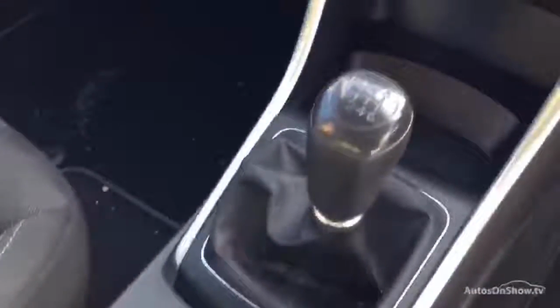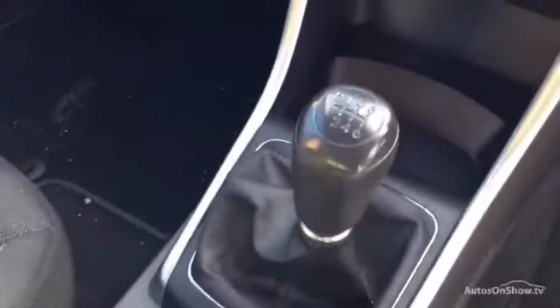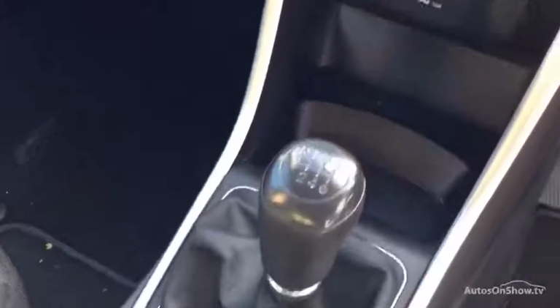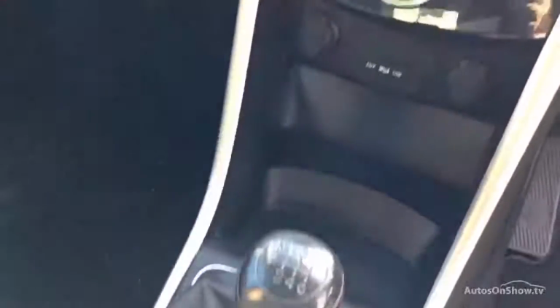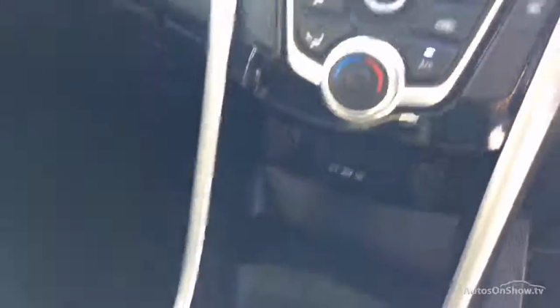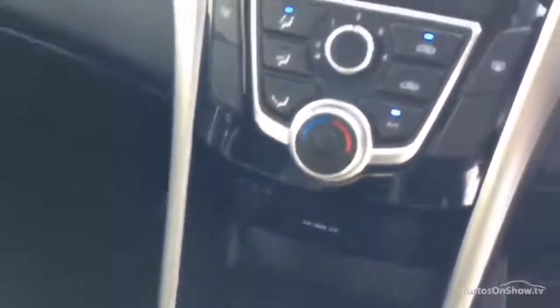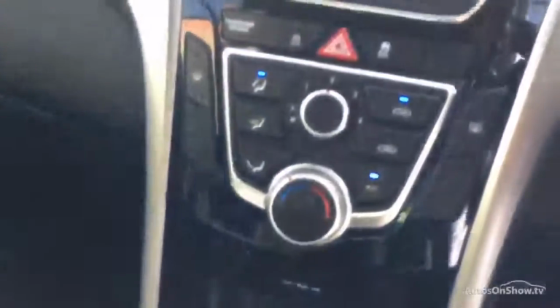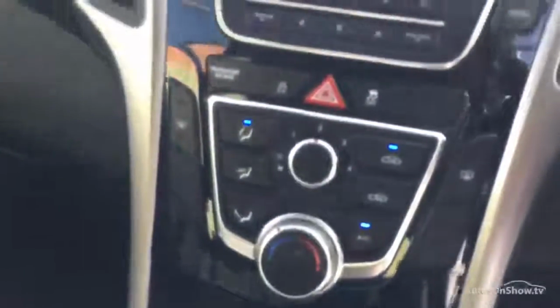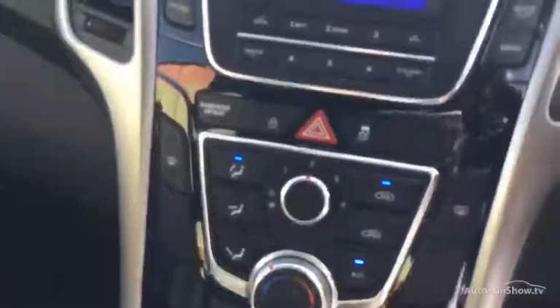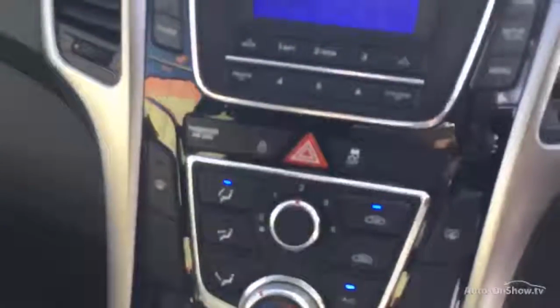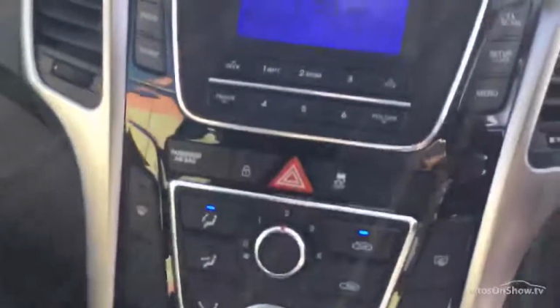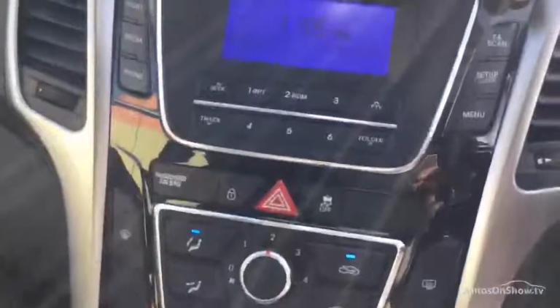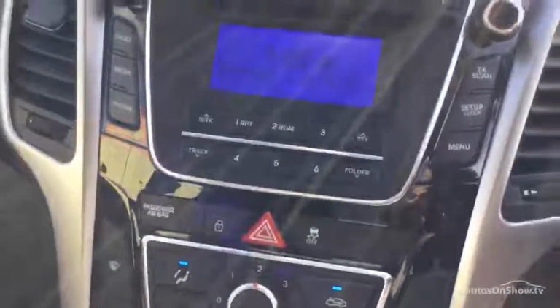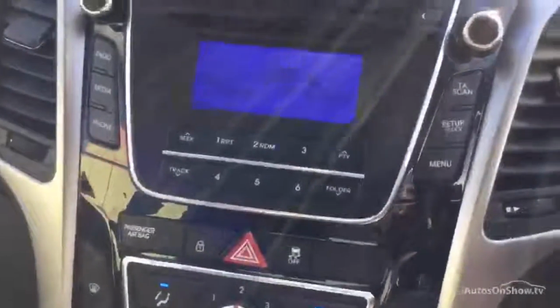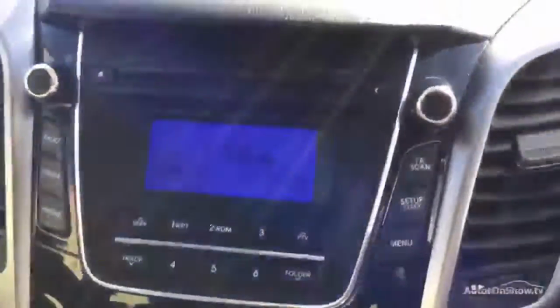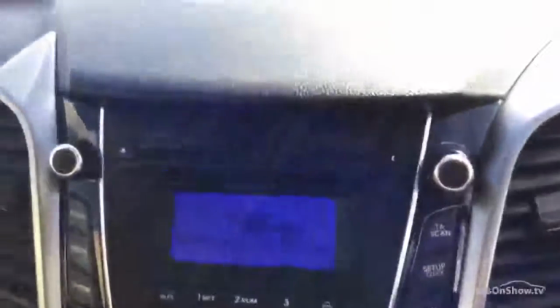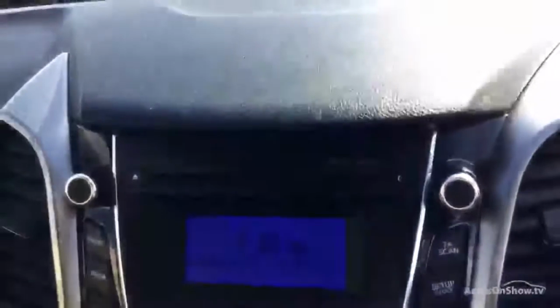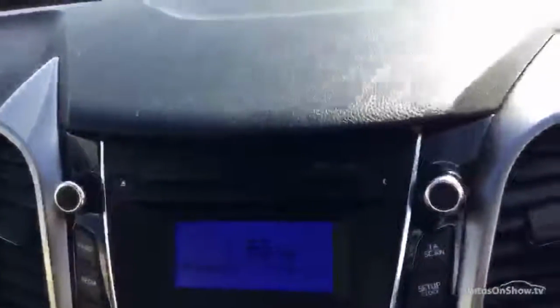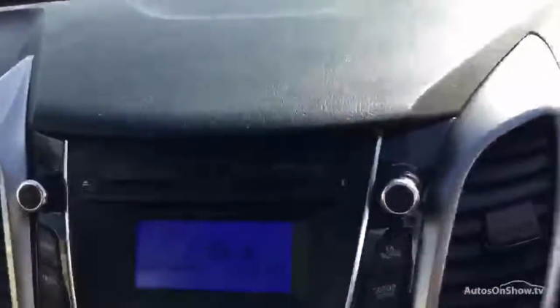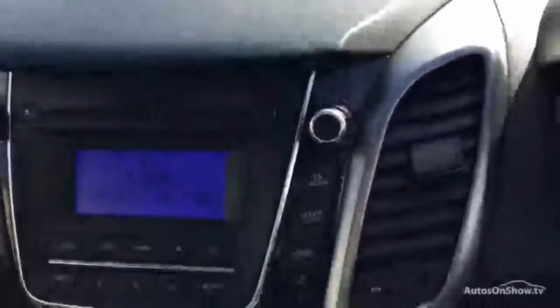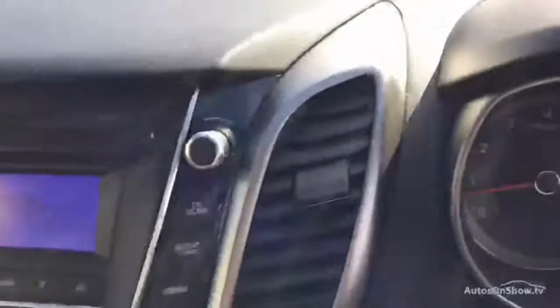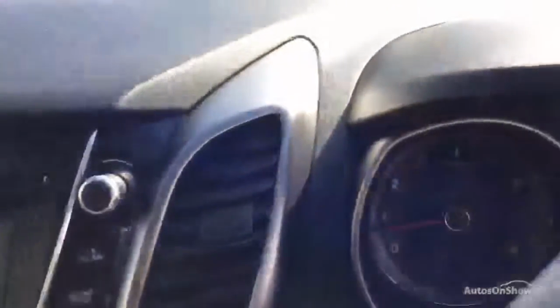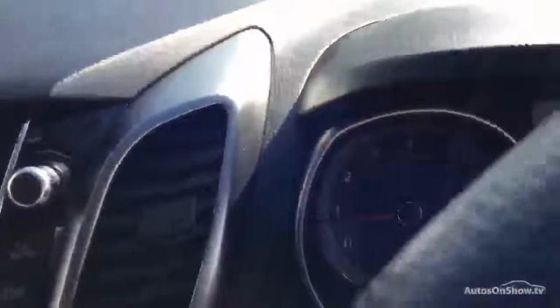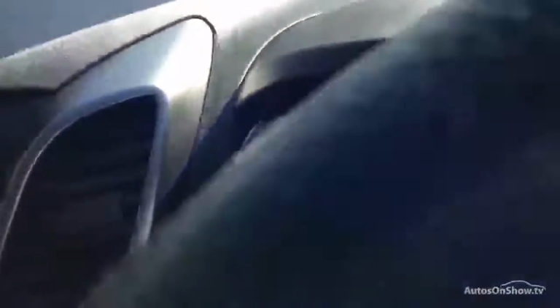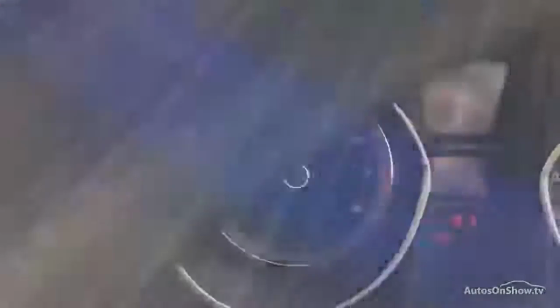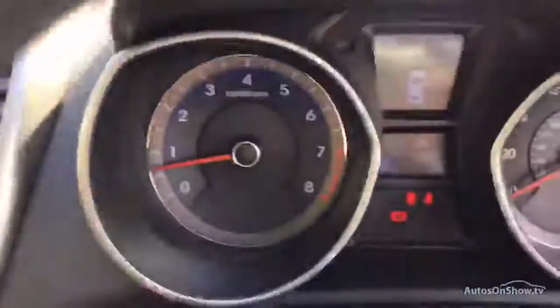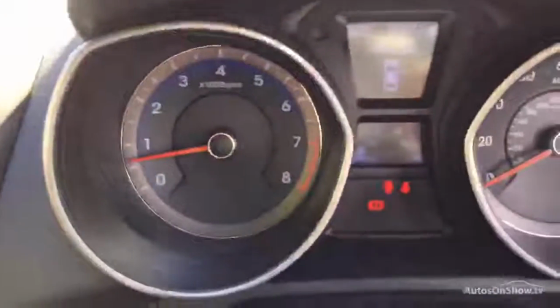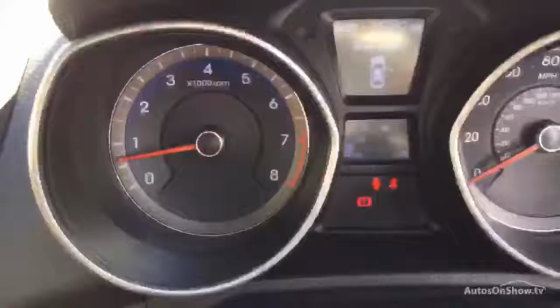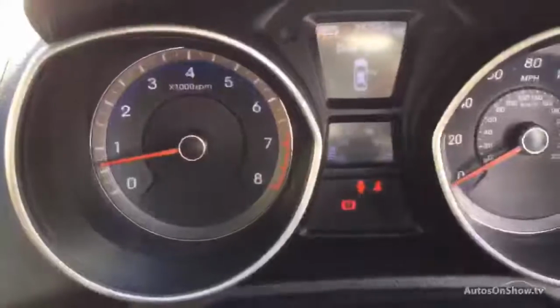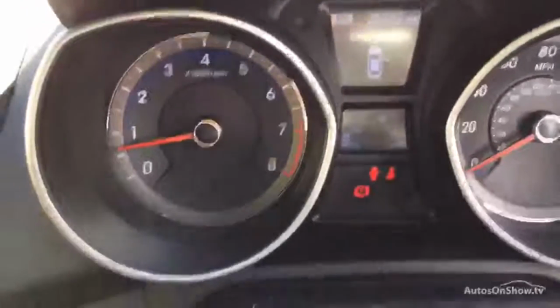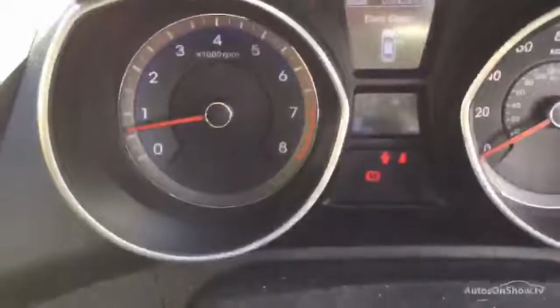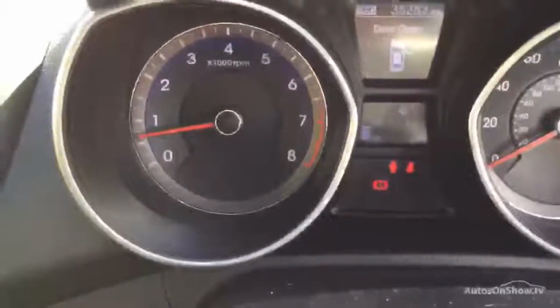Six-speed manual gearbox. I didn't see bluetooth at first but looking again — yes, I can see bluetooth now.